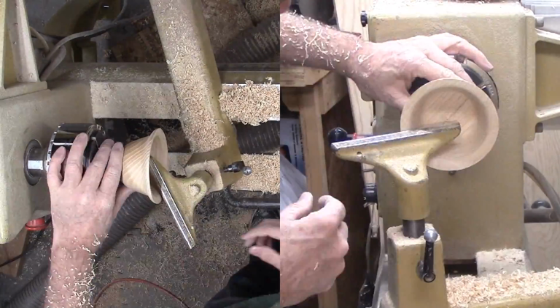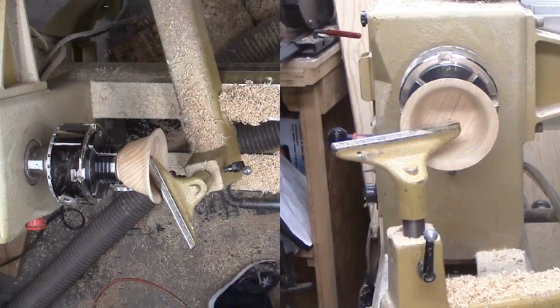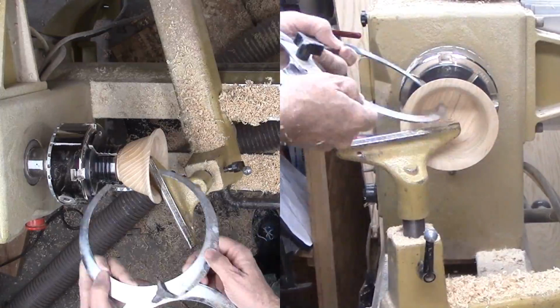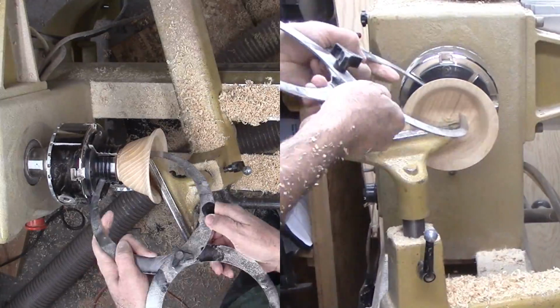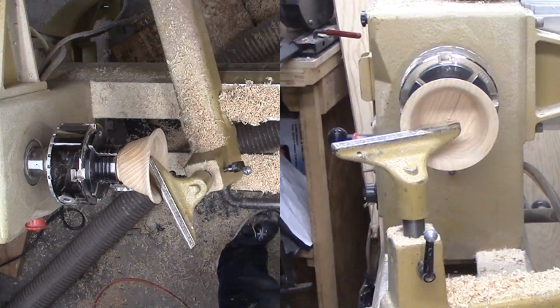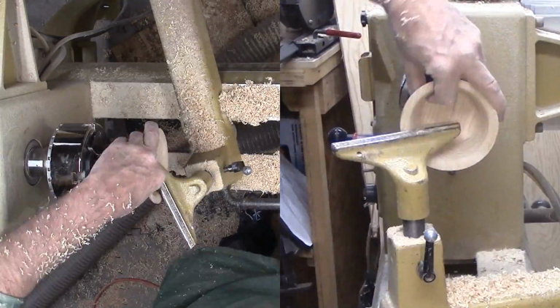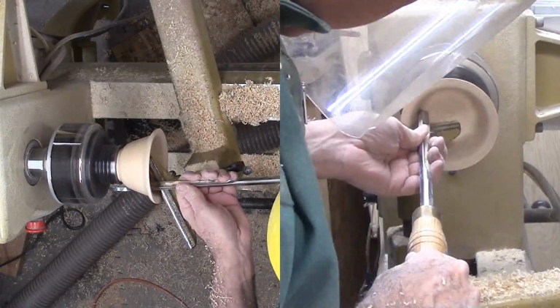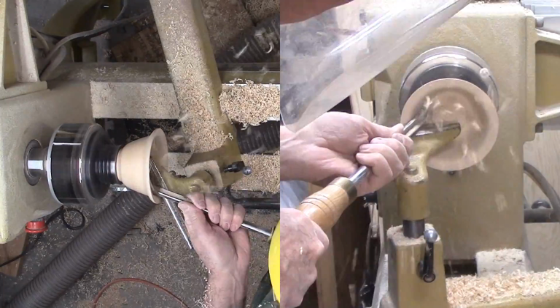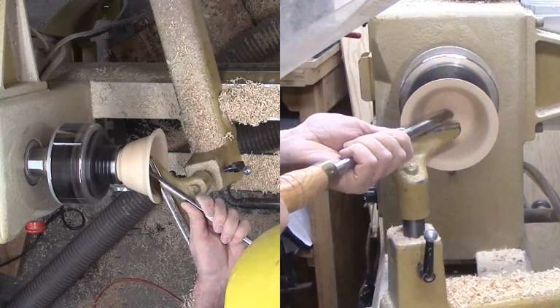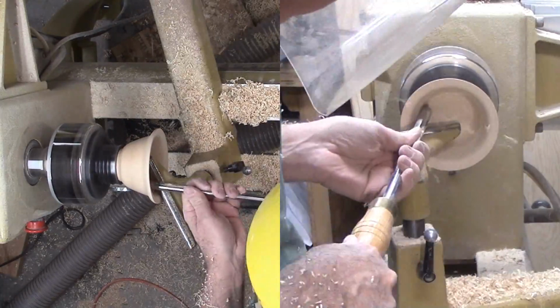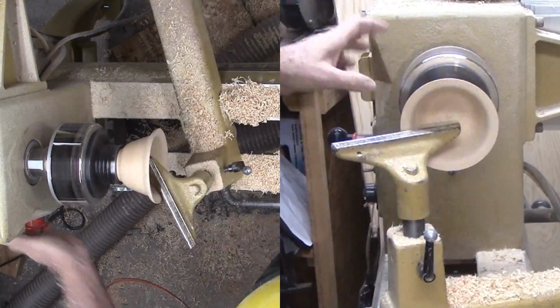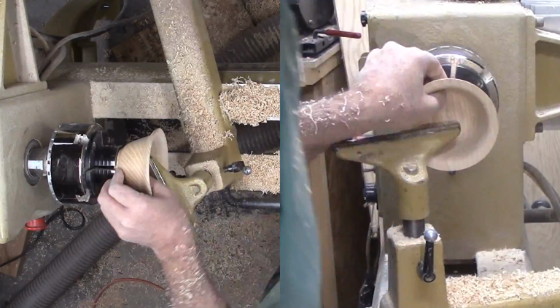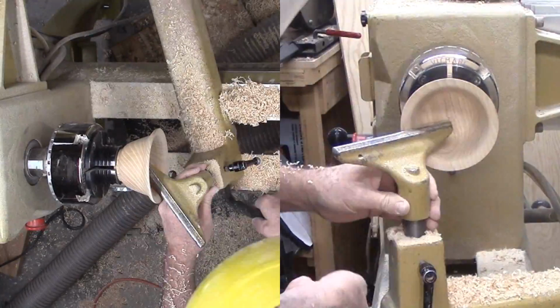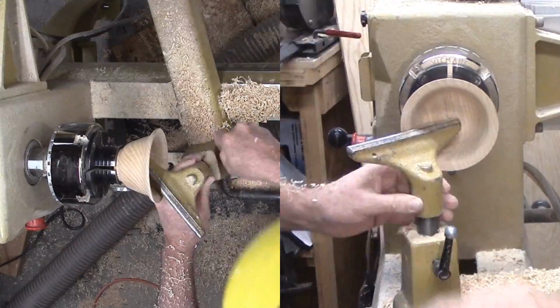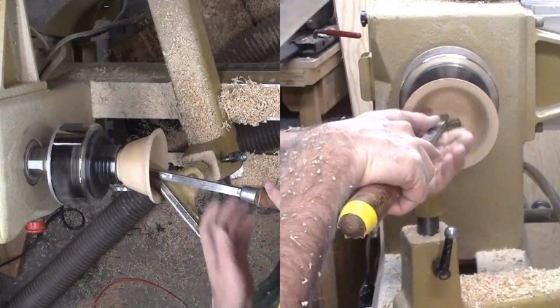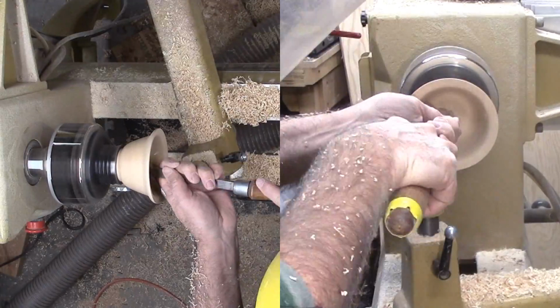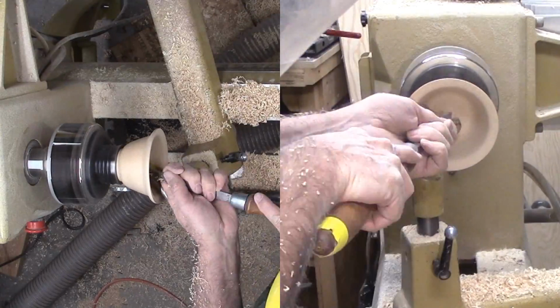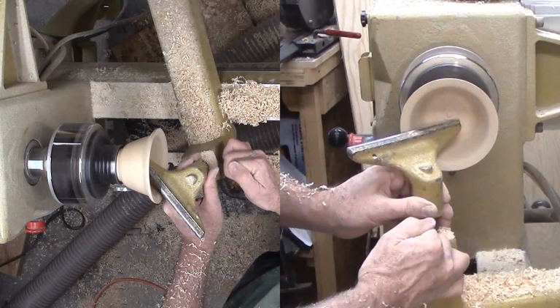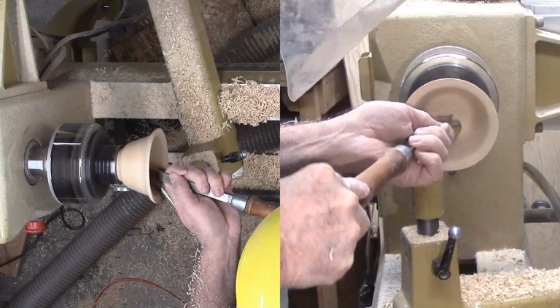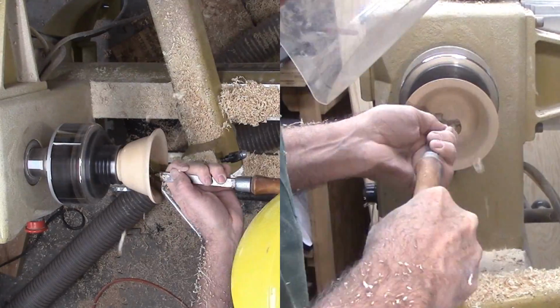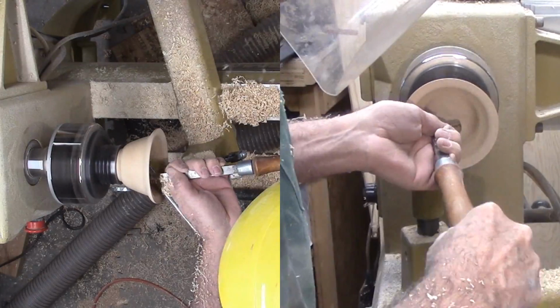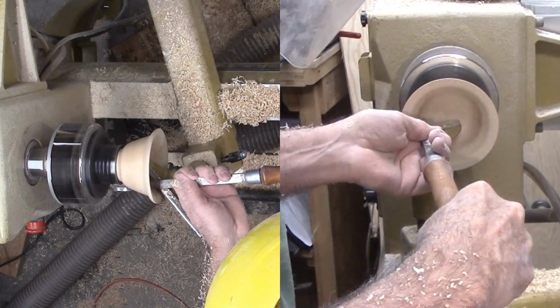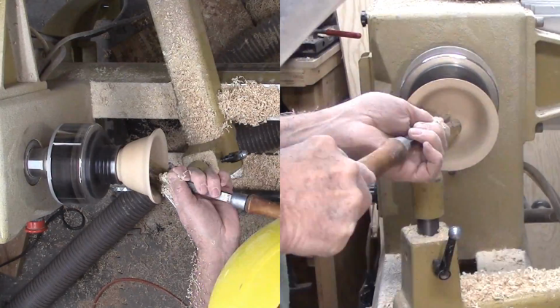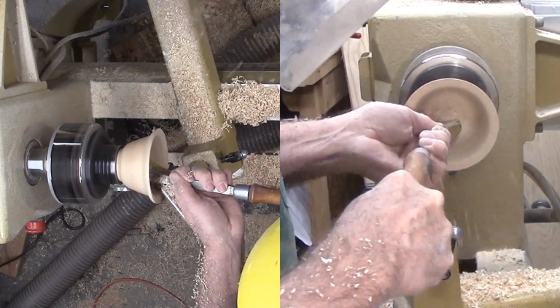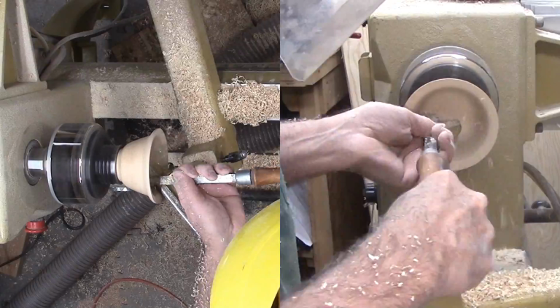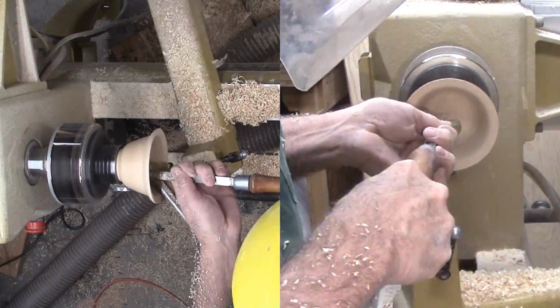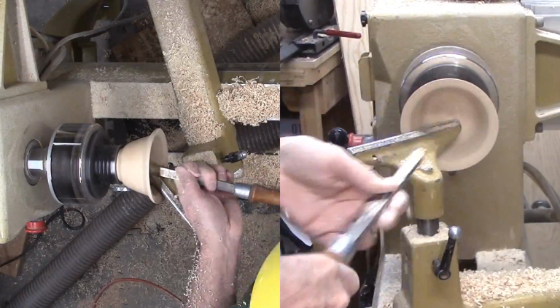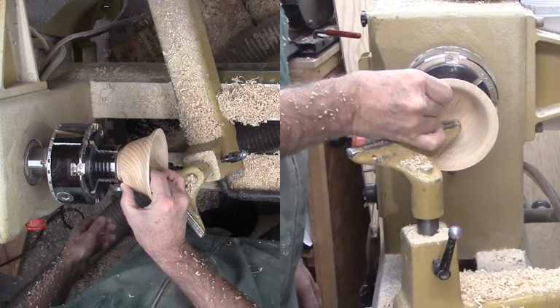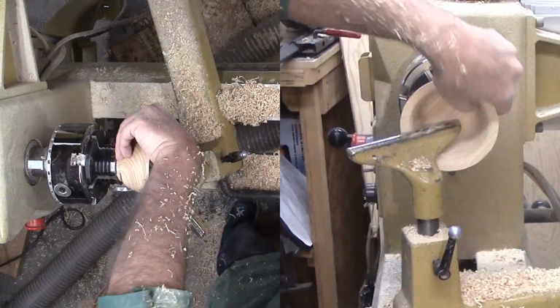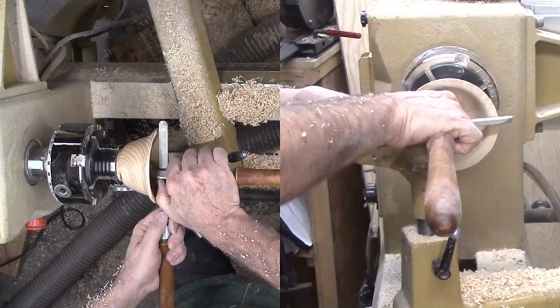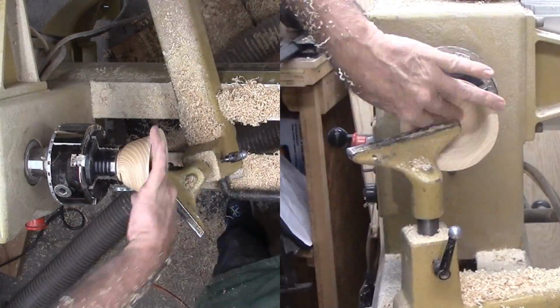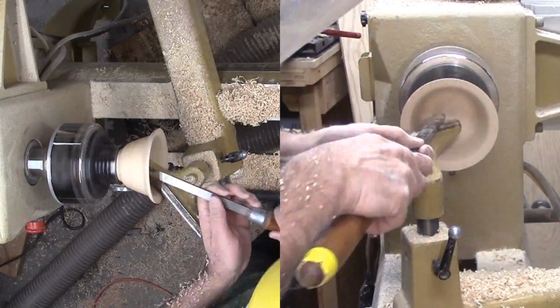Turning a bowl is a big part of what got me excited about woodturning and drove my purchase of a large lathe. I turn a lot of different projects but I always enjoy turning a bowl, whether large or small.